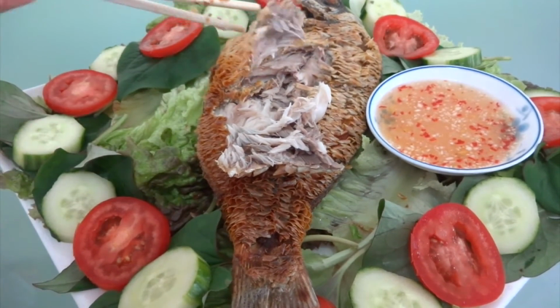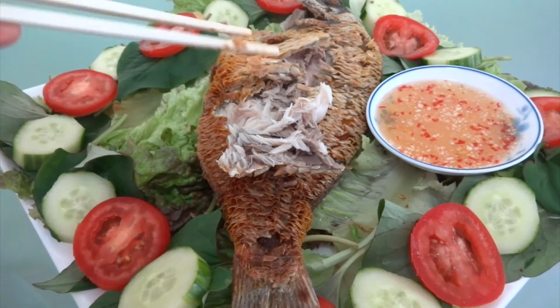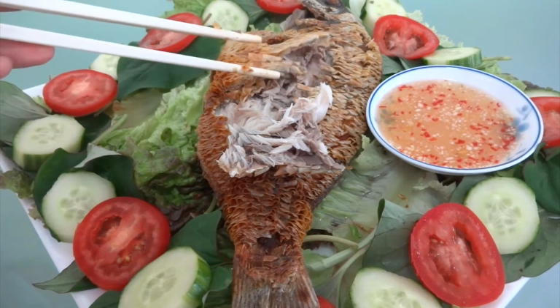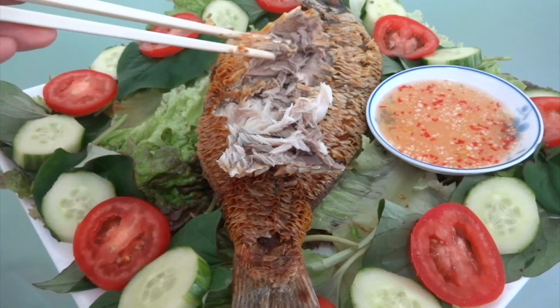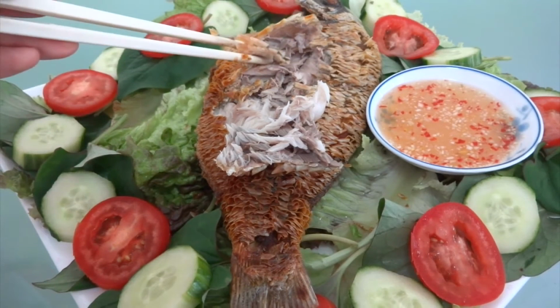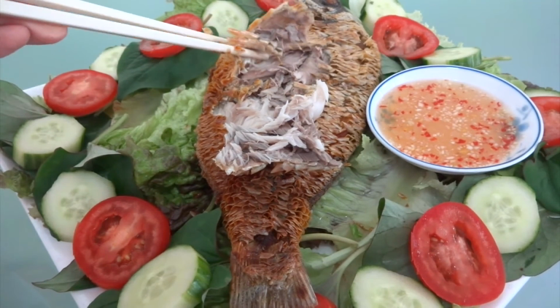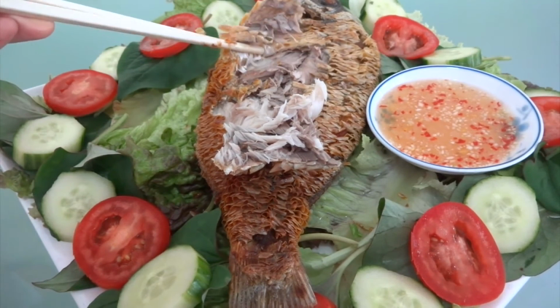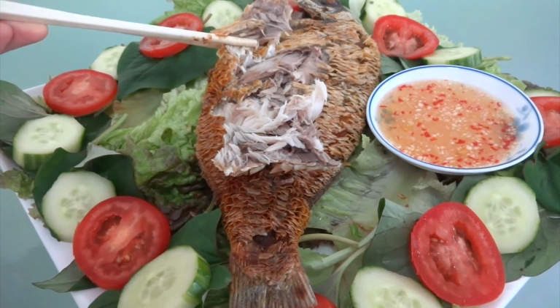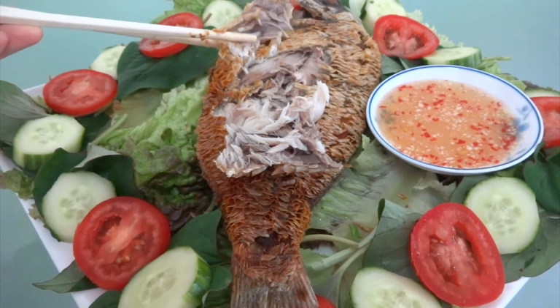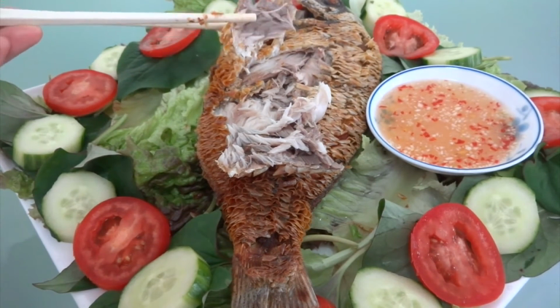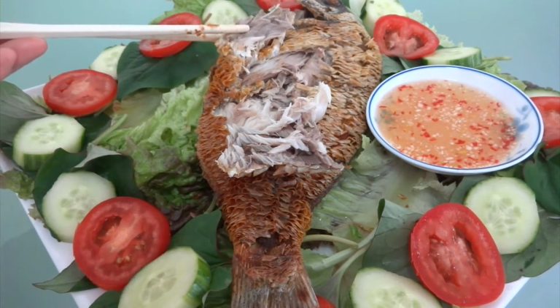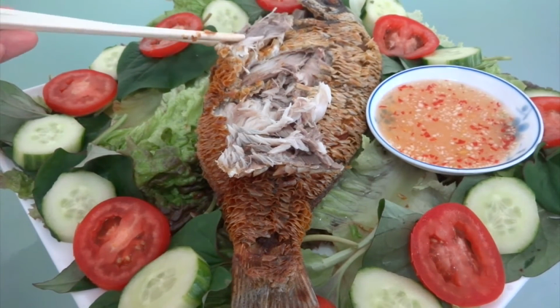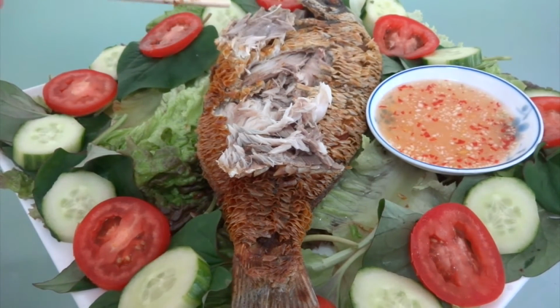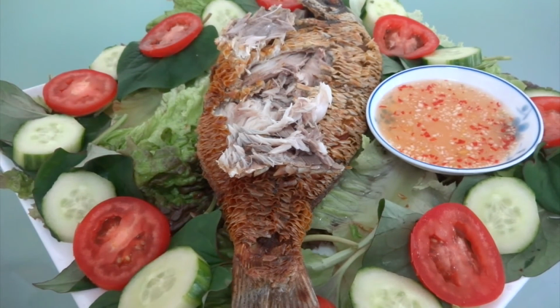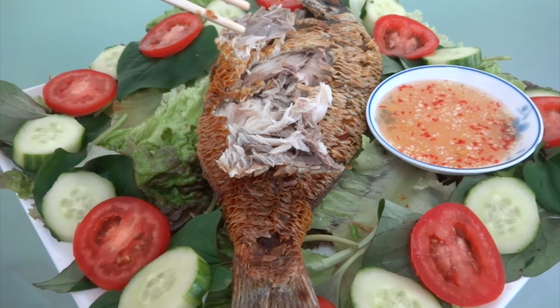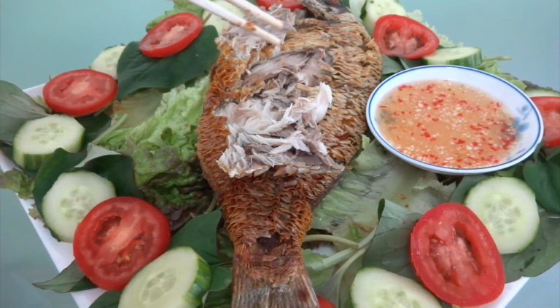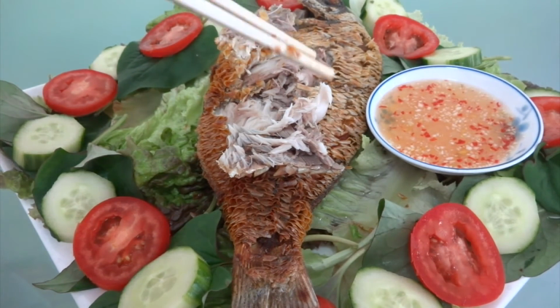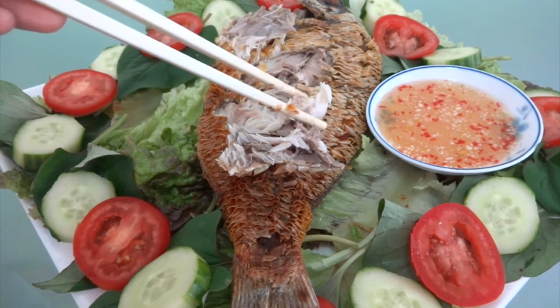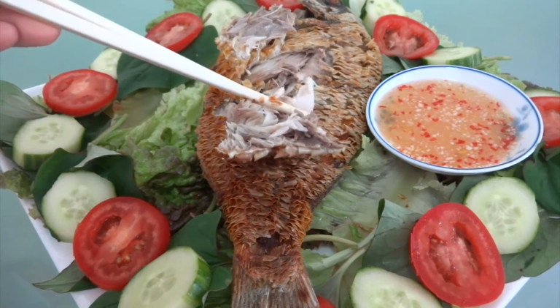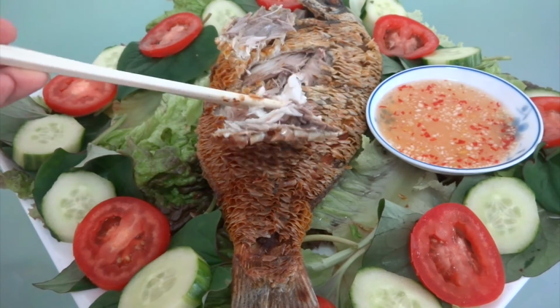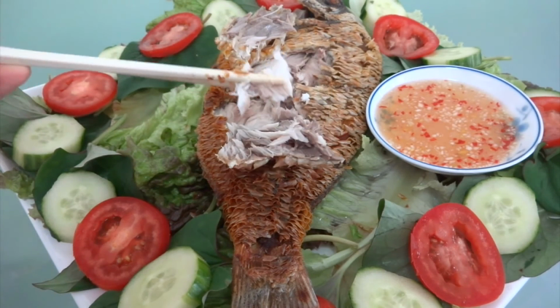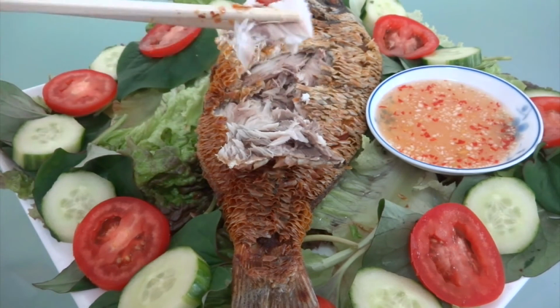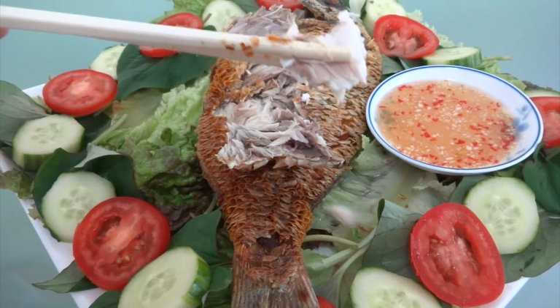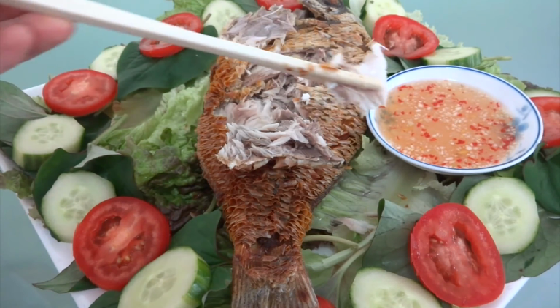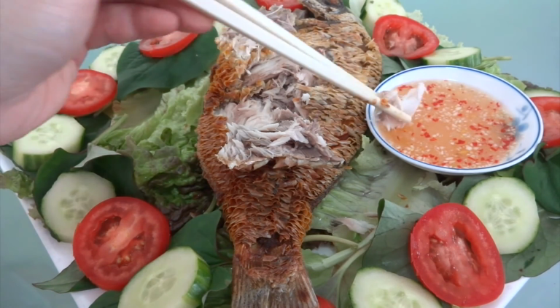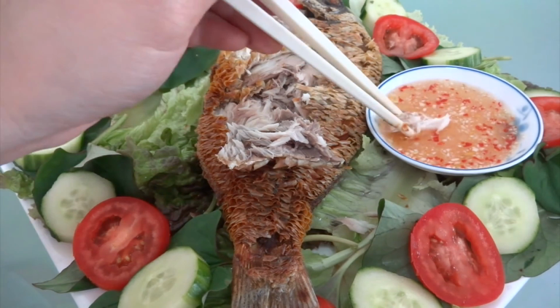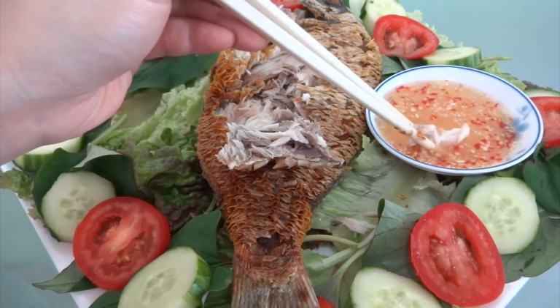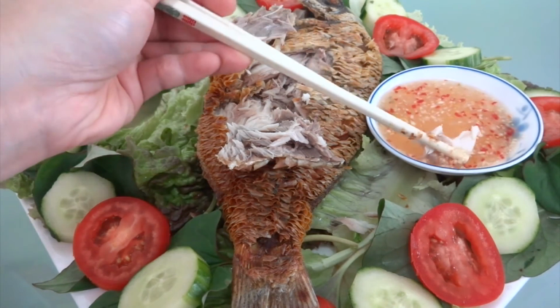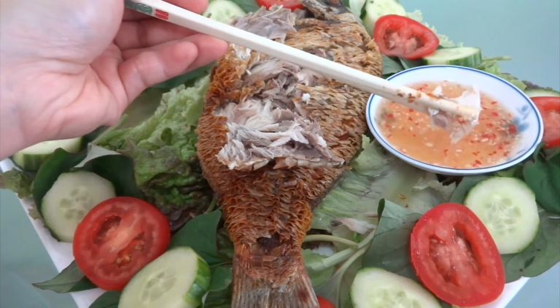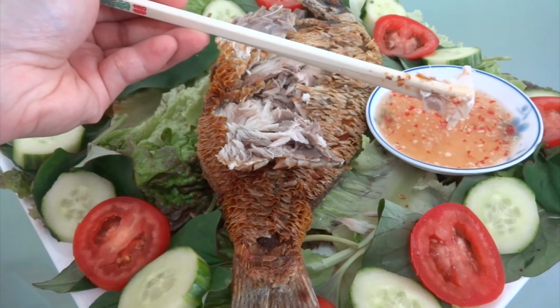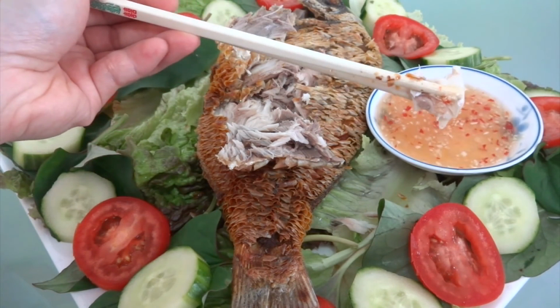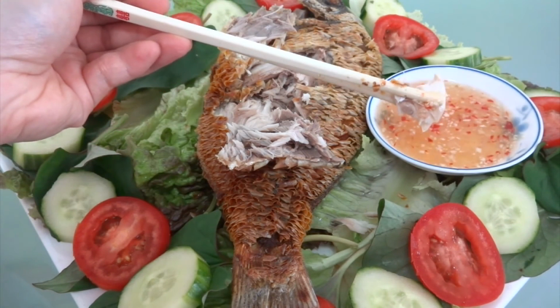Thank you so much for watching. I hope you like this recipe. If you like it, don't forget to thumb up and subscribe. I will see you again — bye bye!